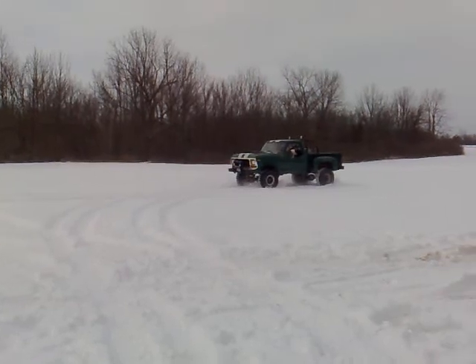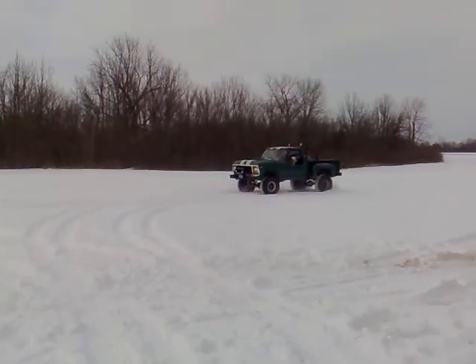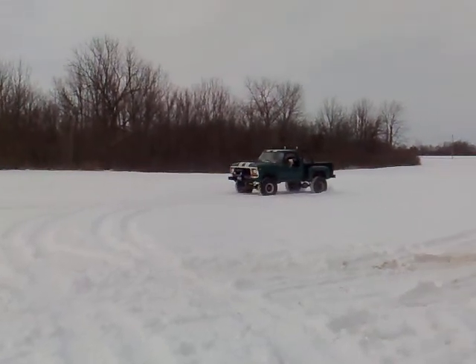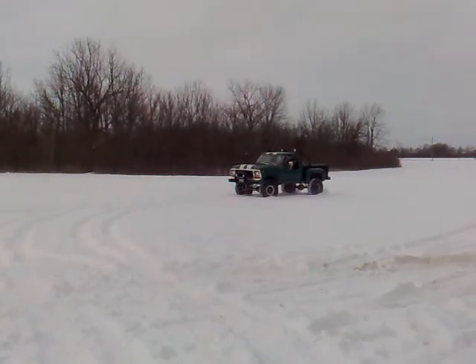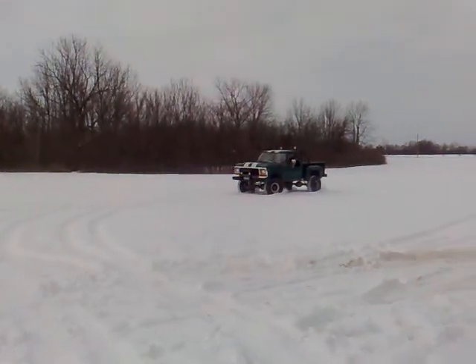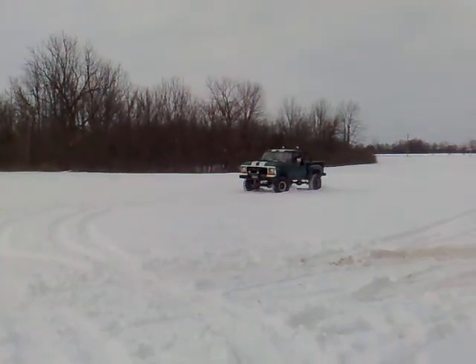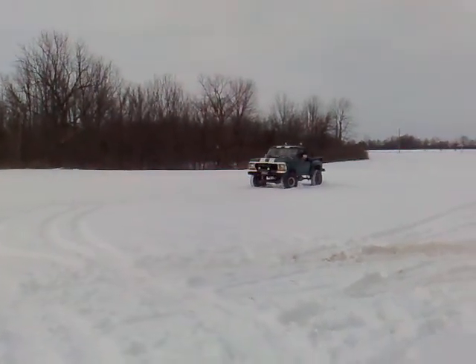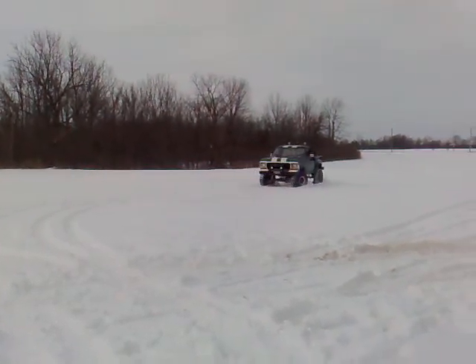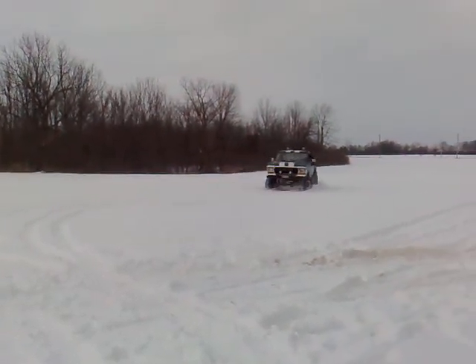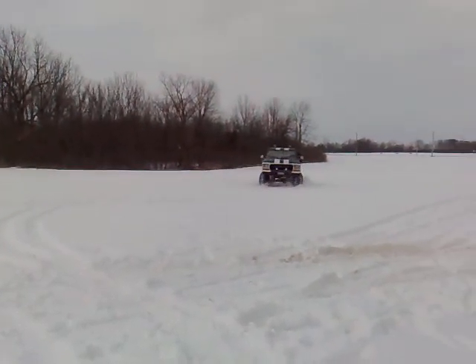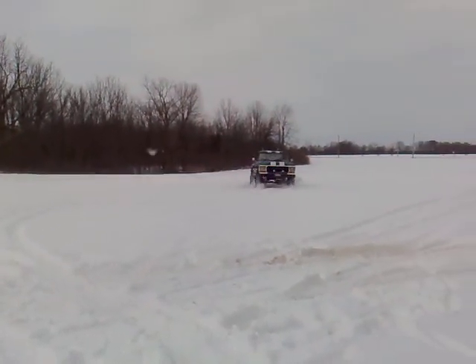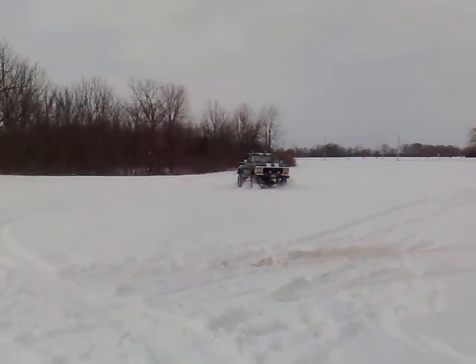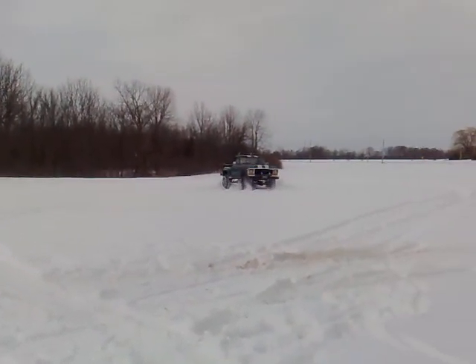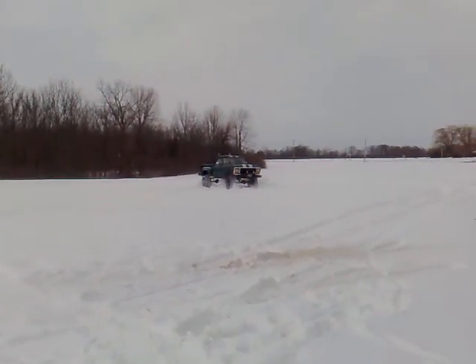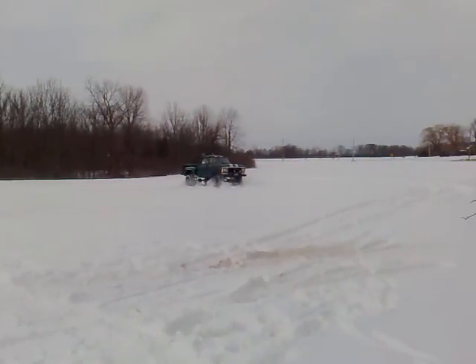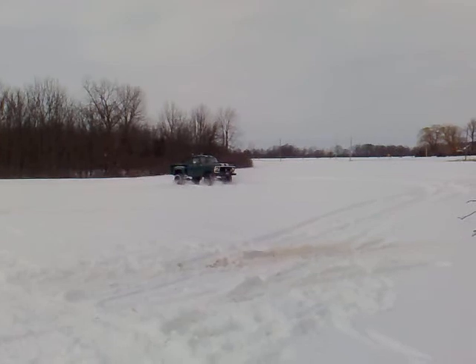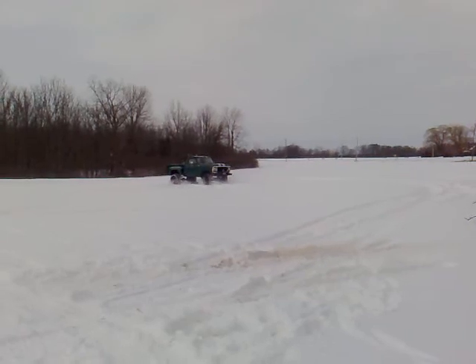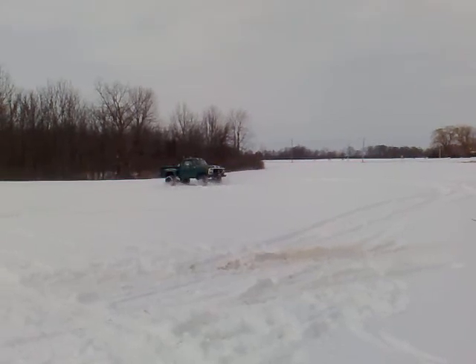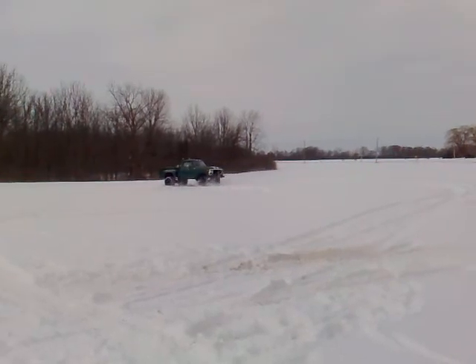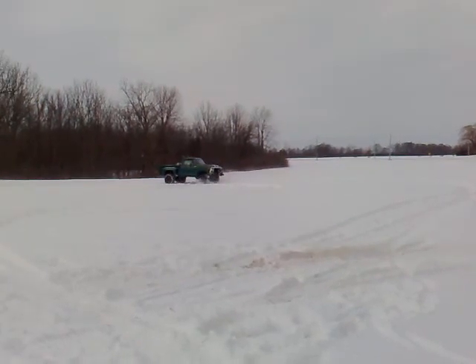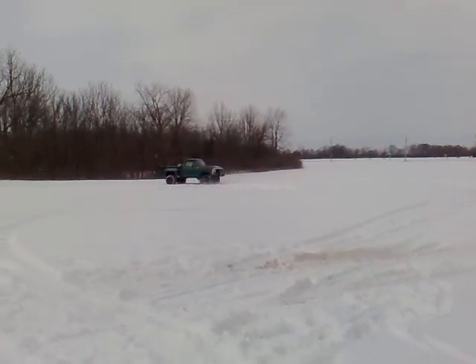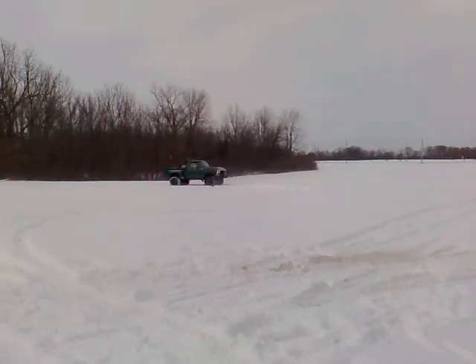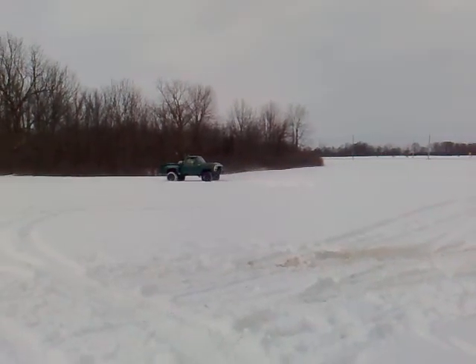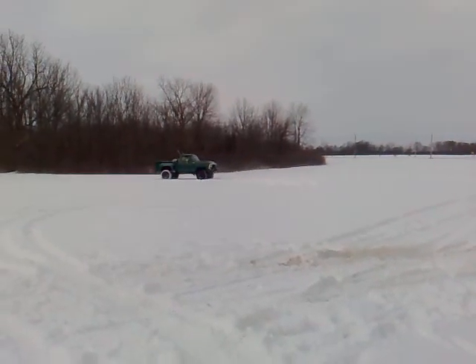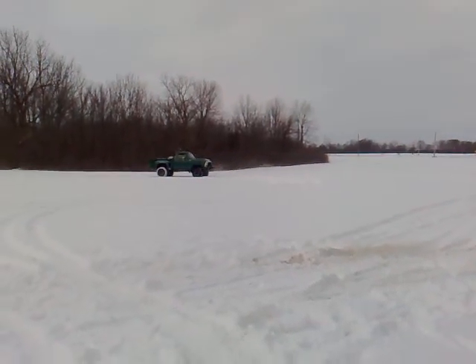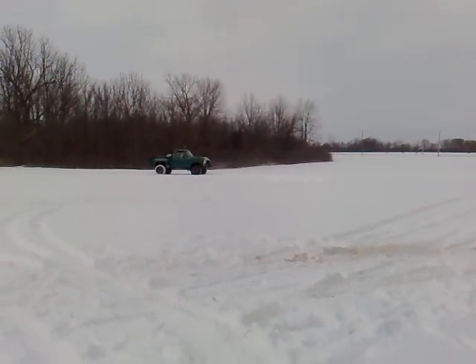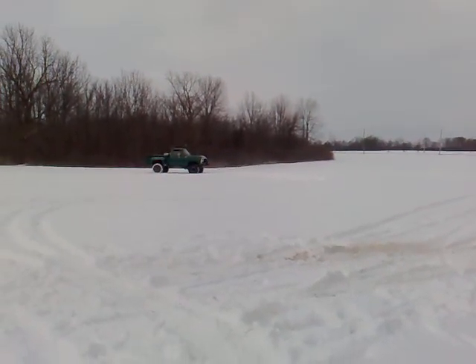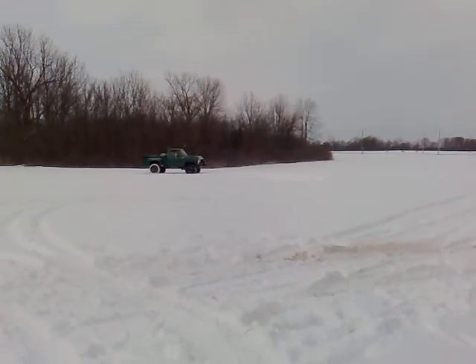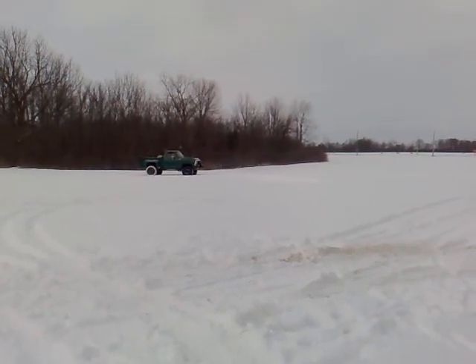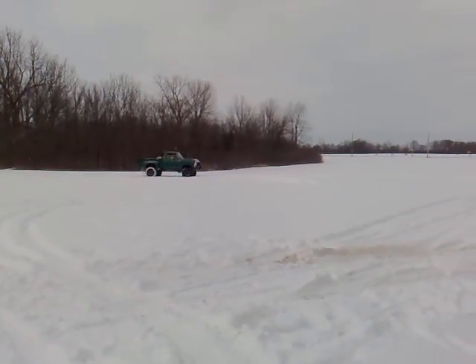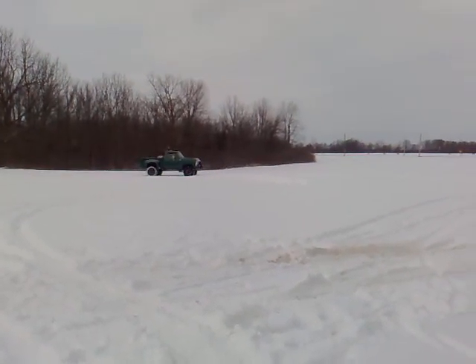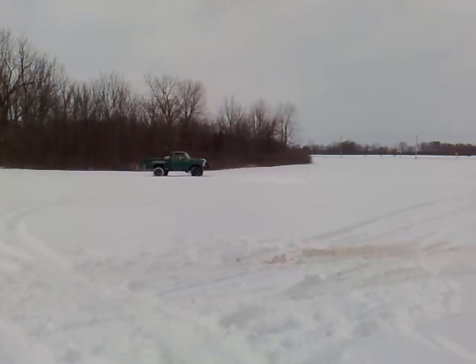It's what YouTube was made for, right here. If you had a grip in two, it would be wicked. It would be bombin' around.